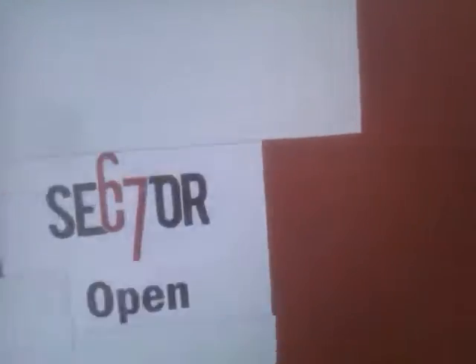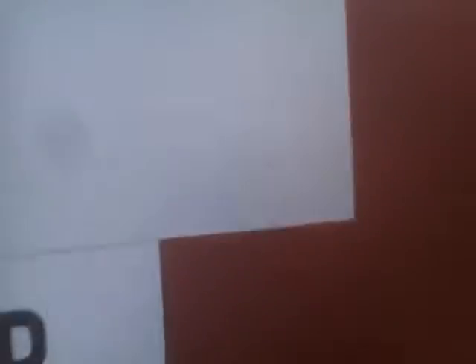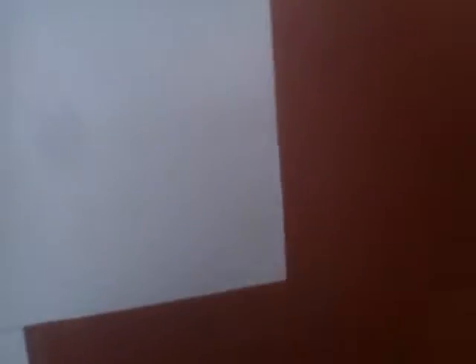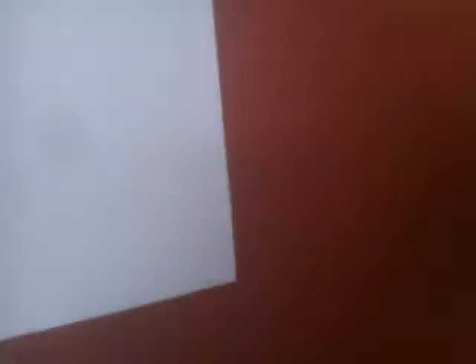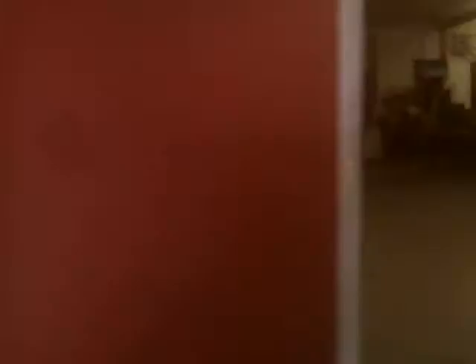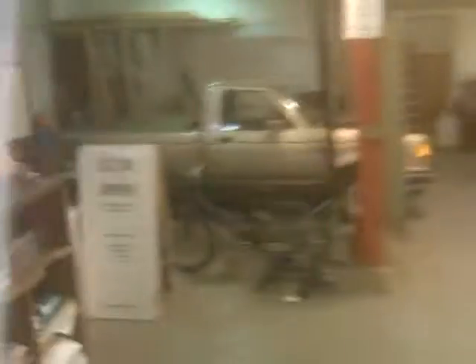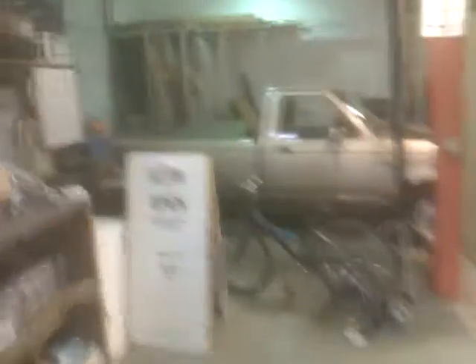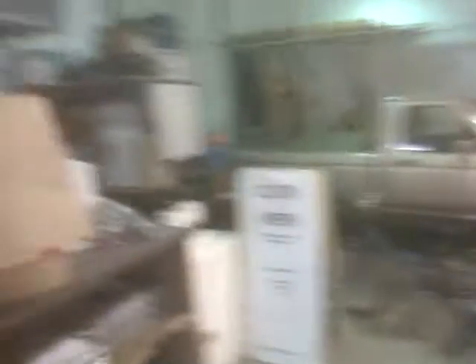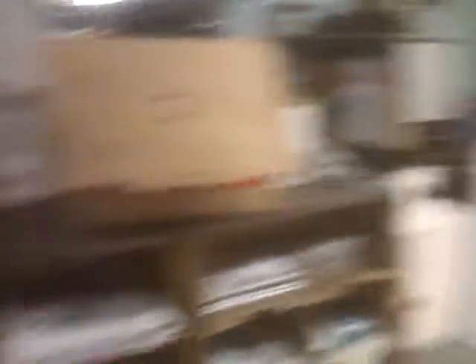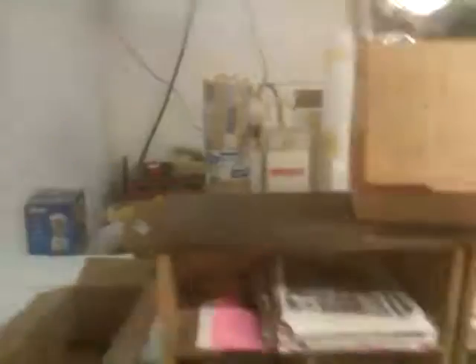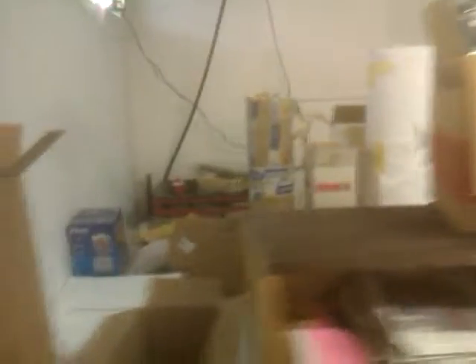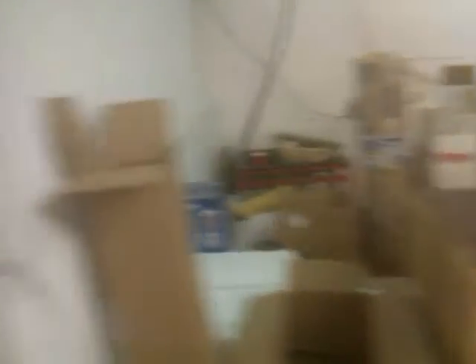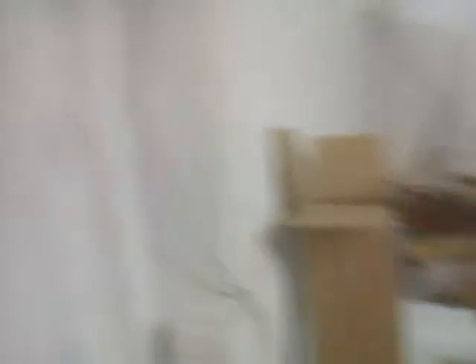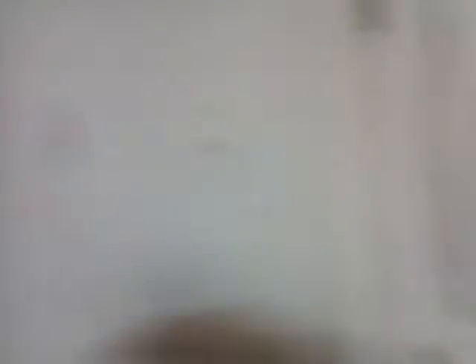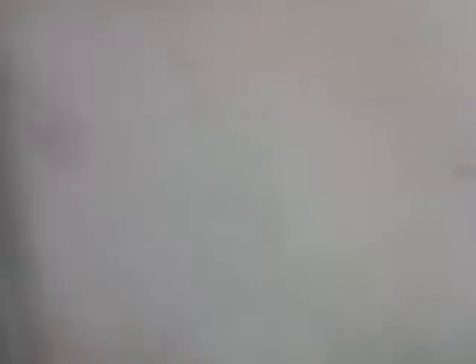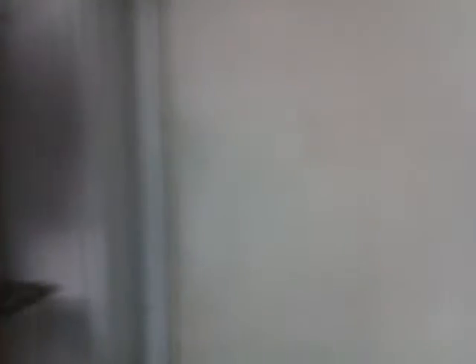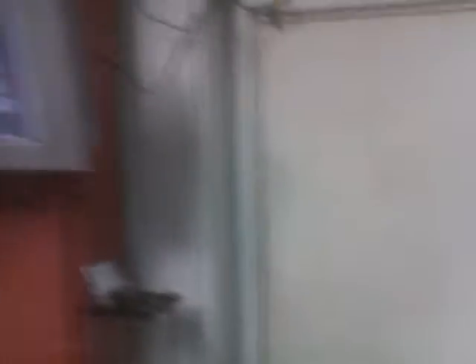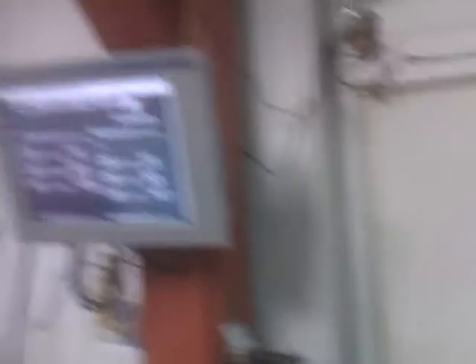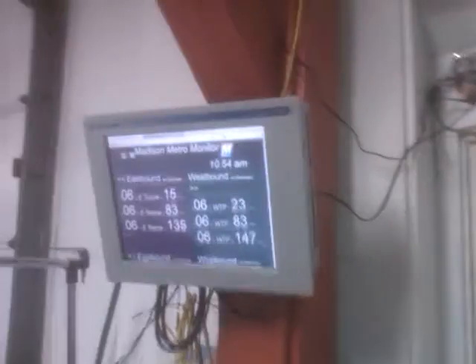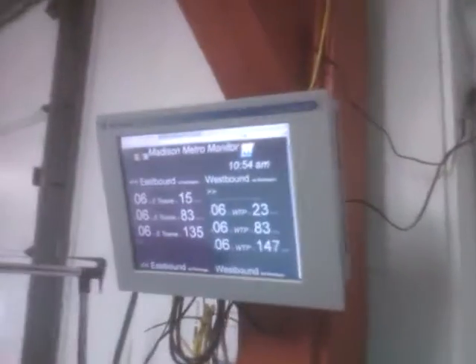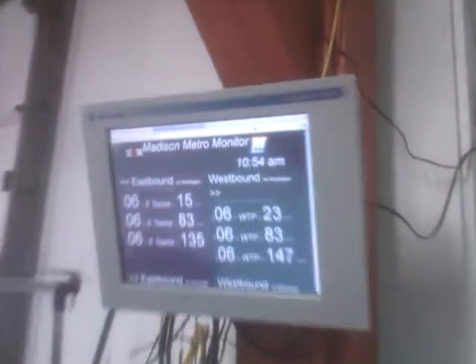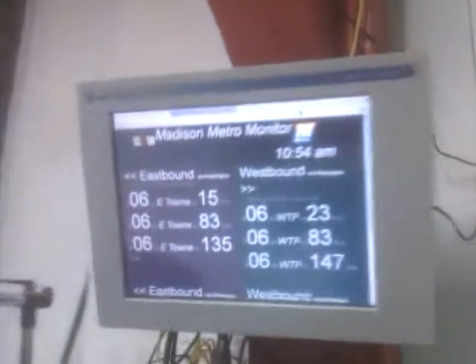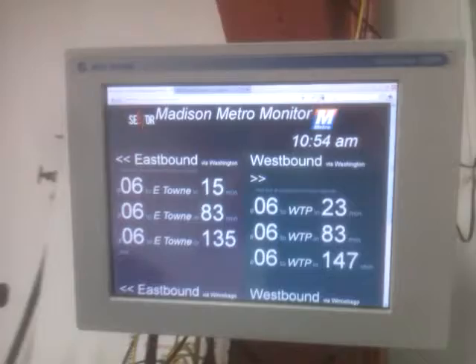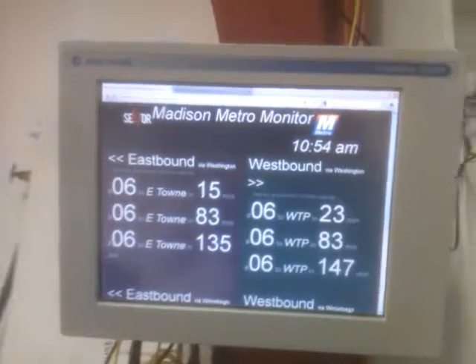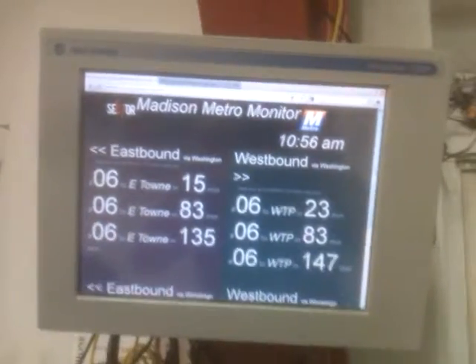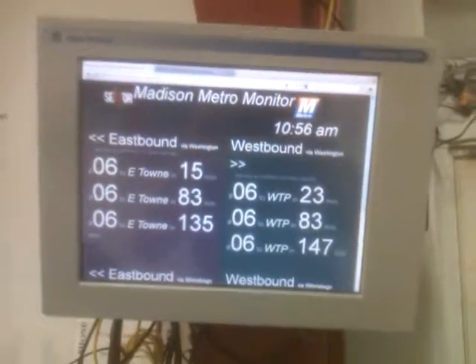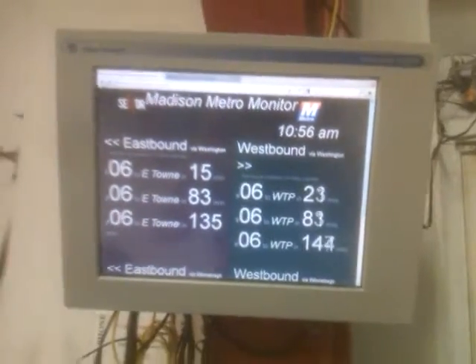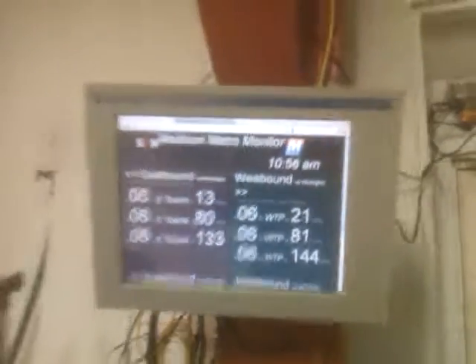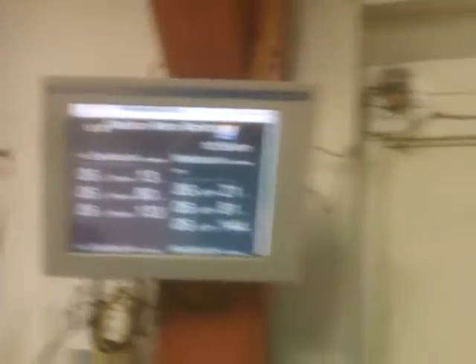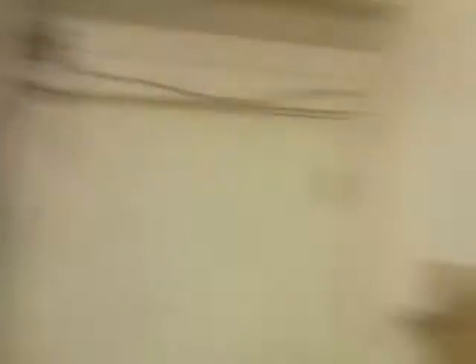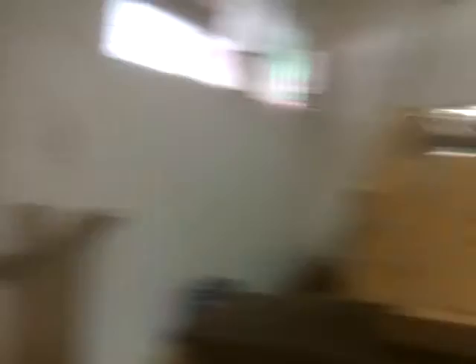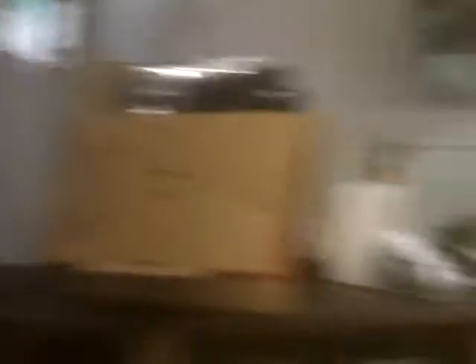Hackerspace walkthrough for April 2011. One of the cool things we have now is the bus monitor — it tells you what buses are coming by near the Hackerspace.